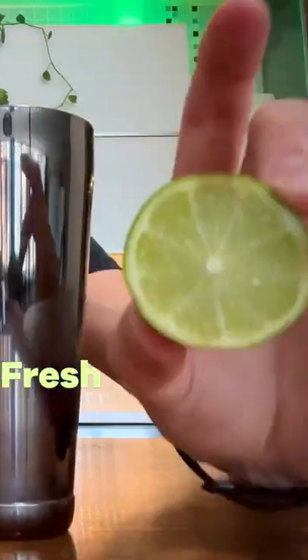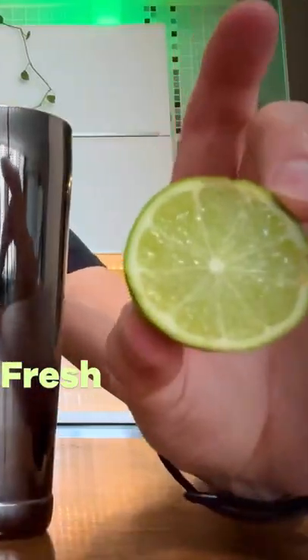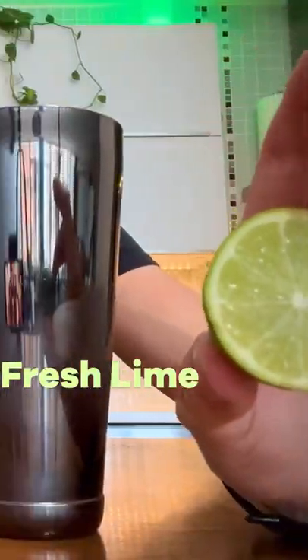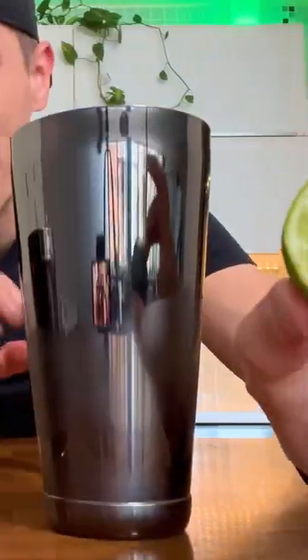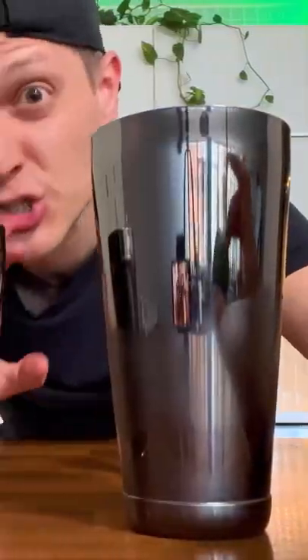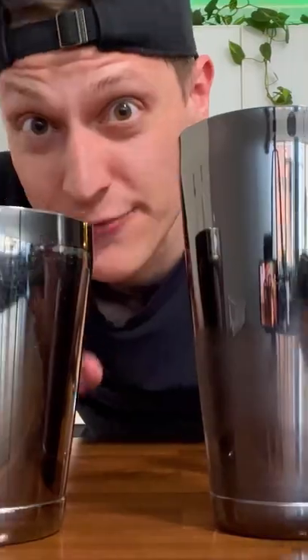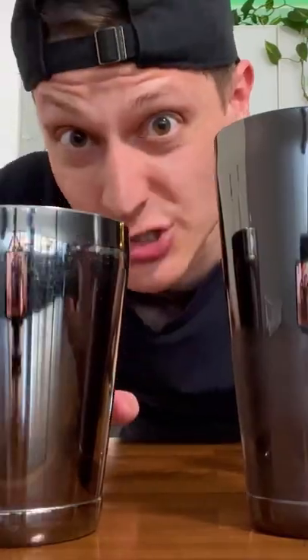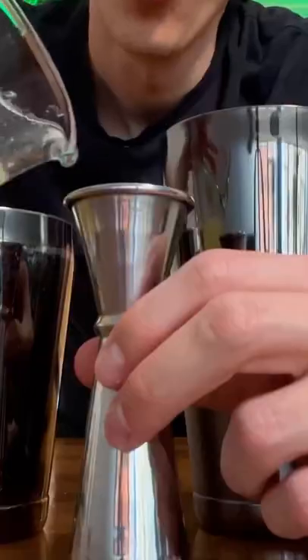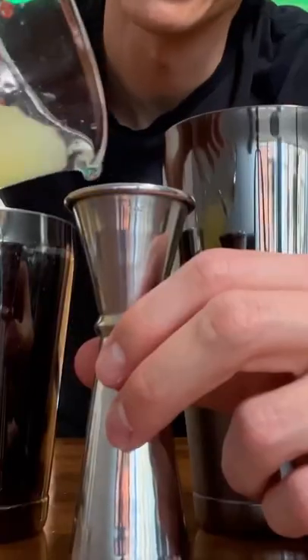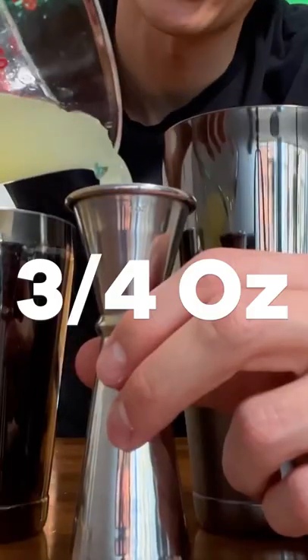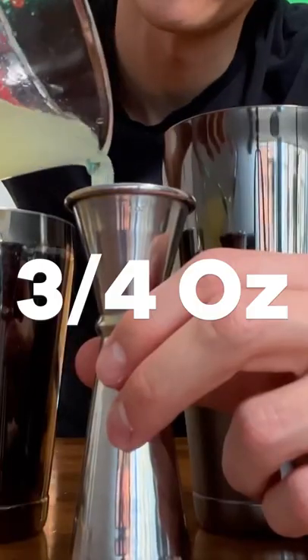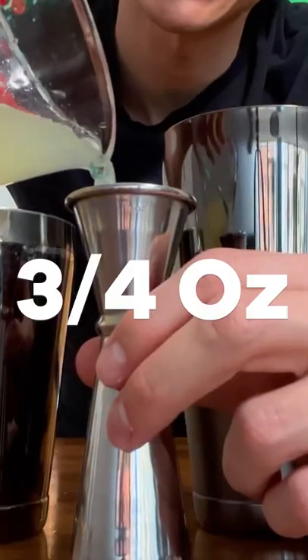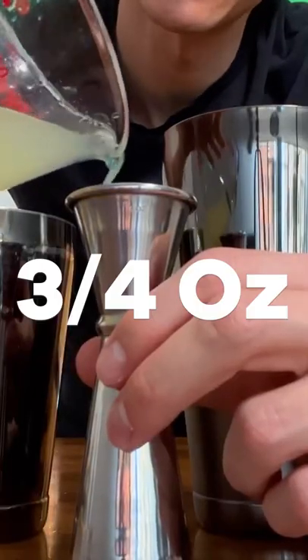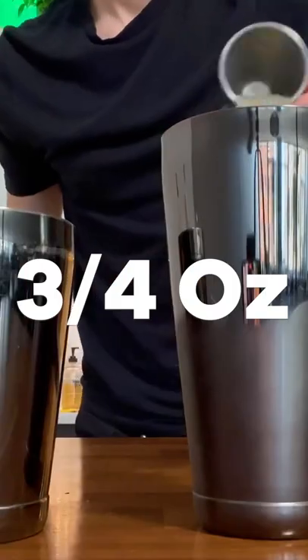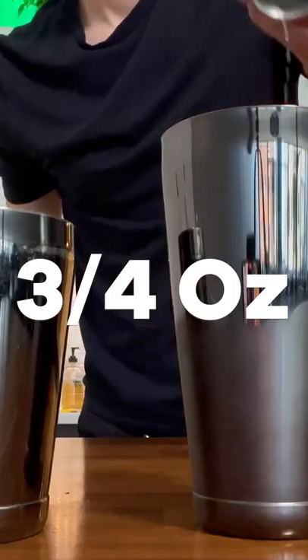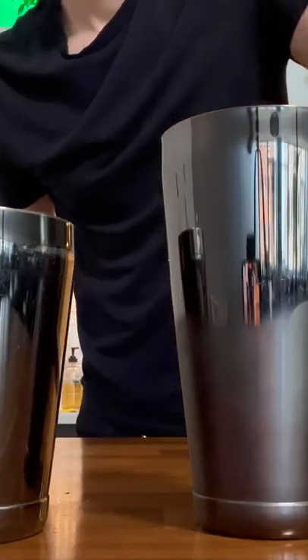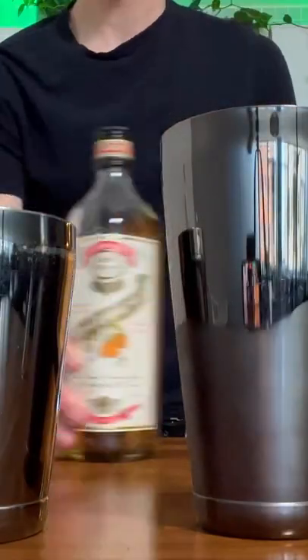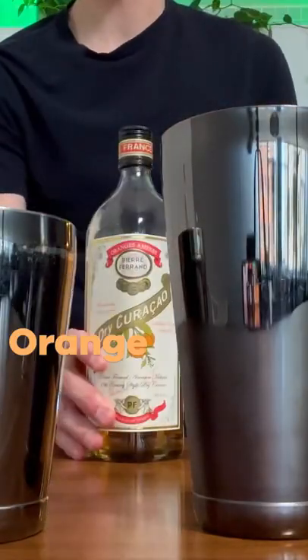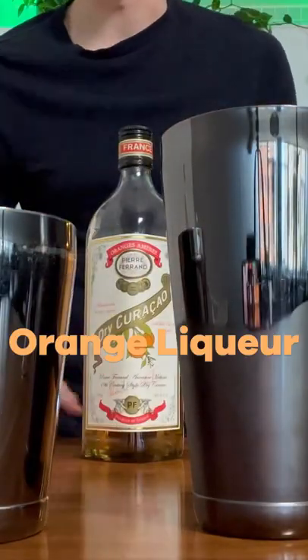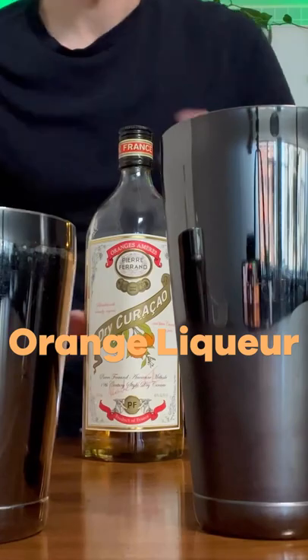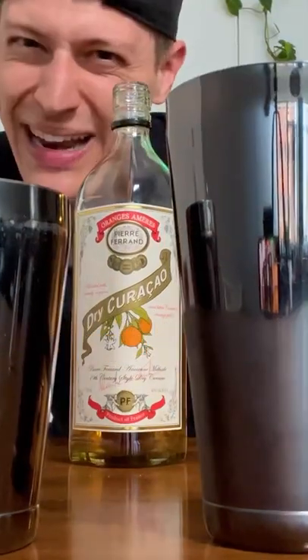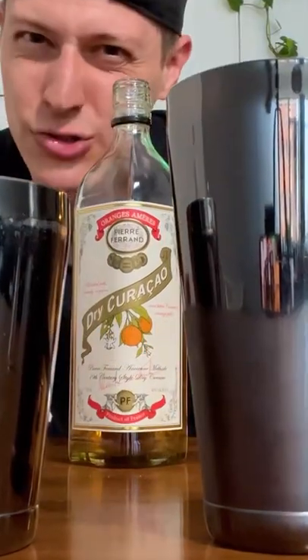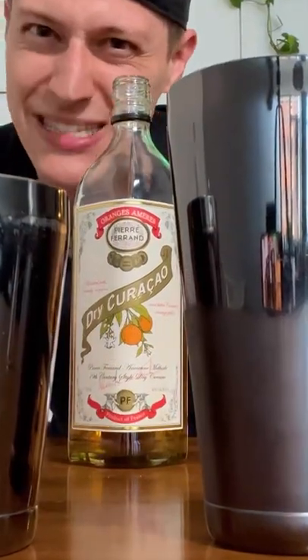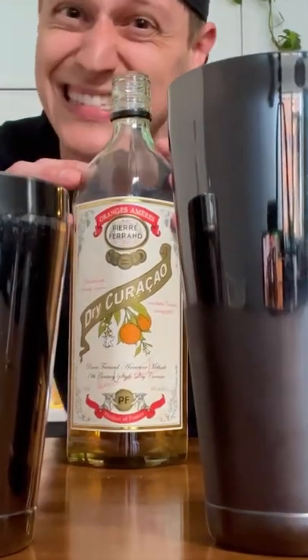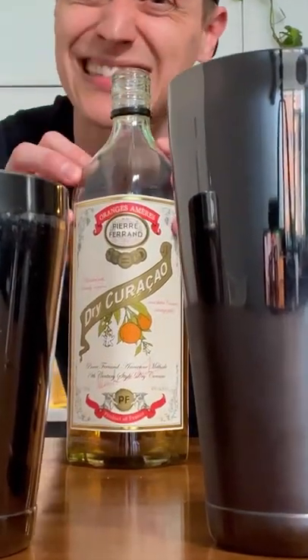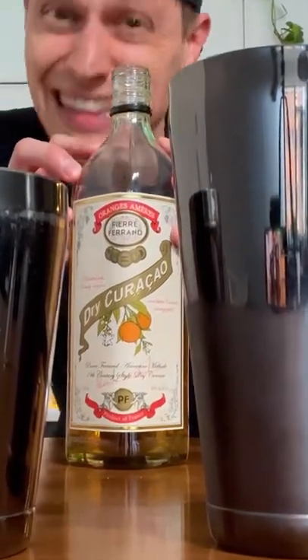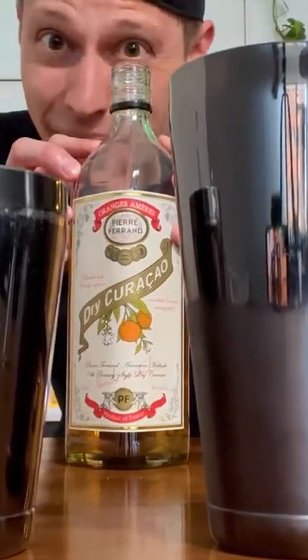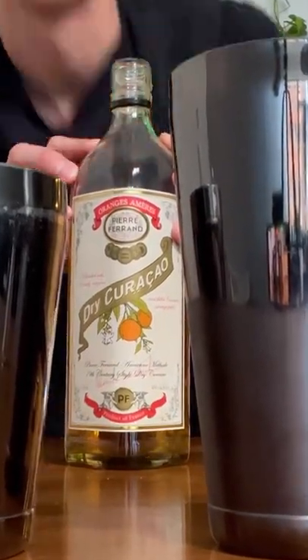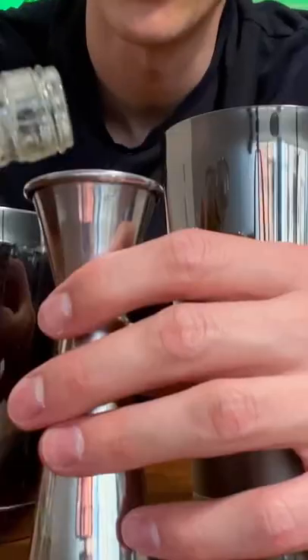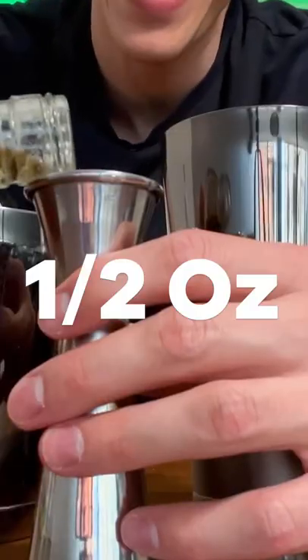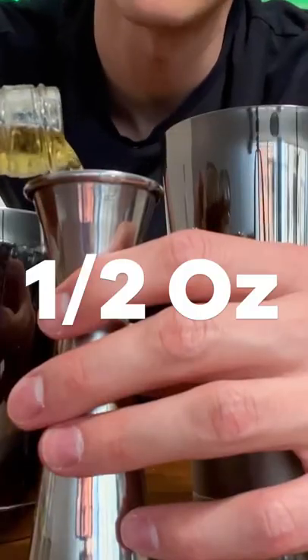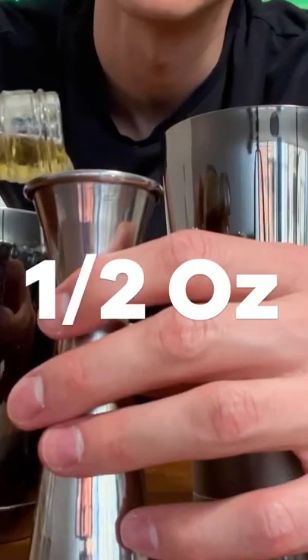Freshly squeezed lime juice — make sure it's fresh. We're gonna use three-quarters of an ounce. Next we have orange liqueur. Try not to use triple sec; this tastes a lot better. We're going in half an ounce.